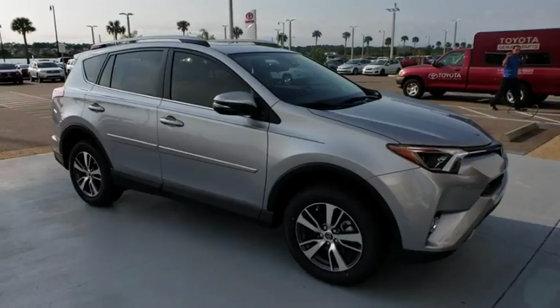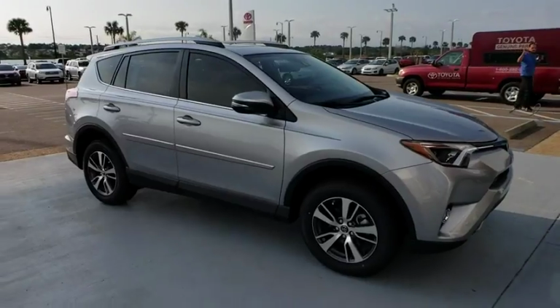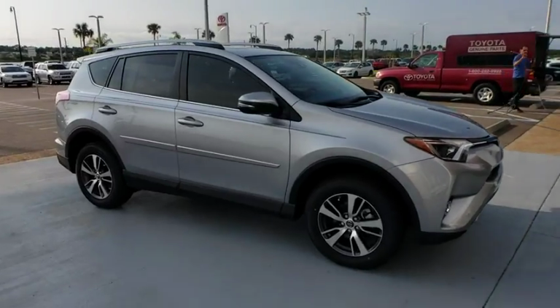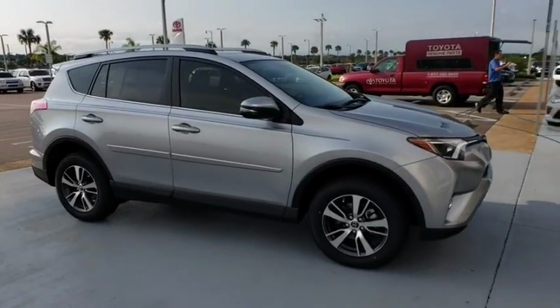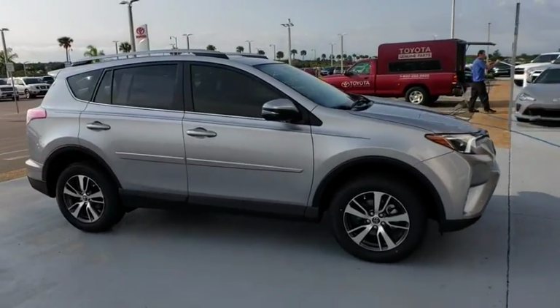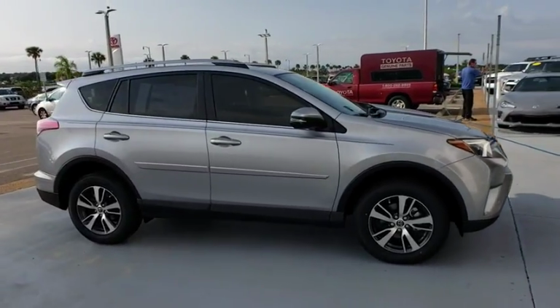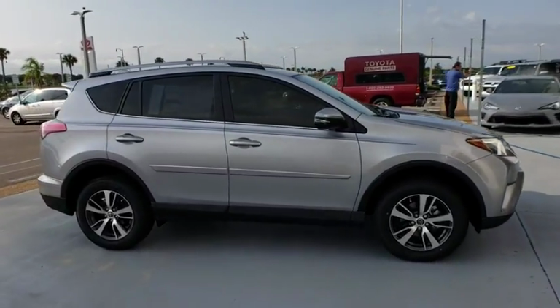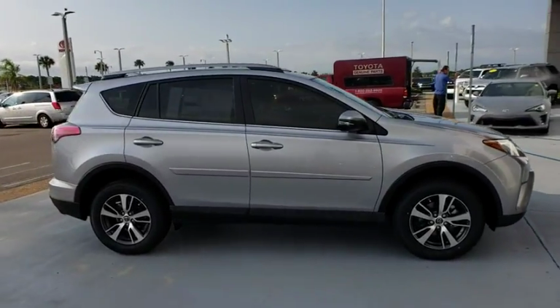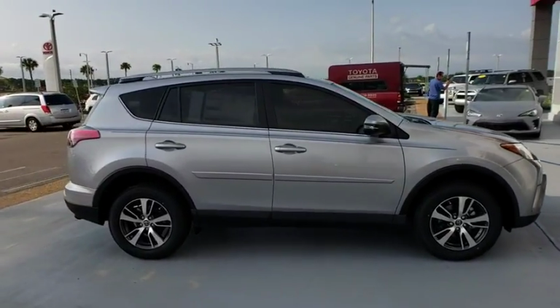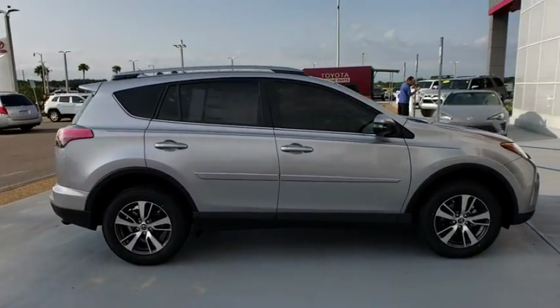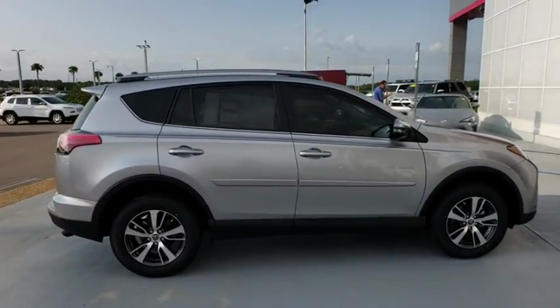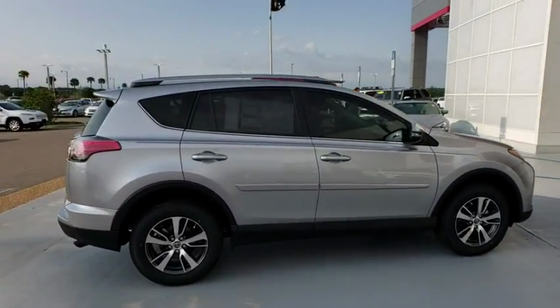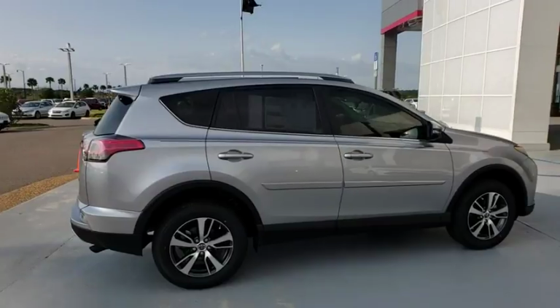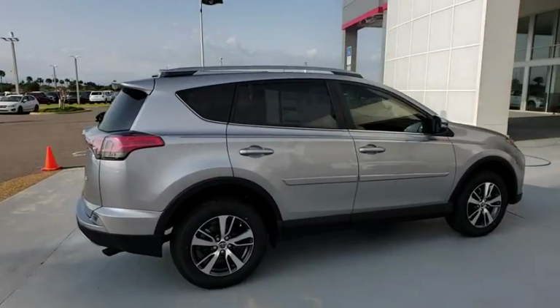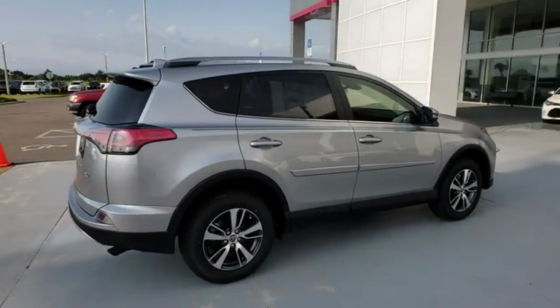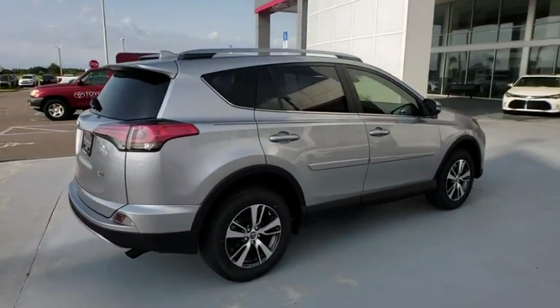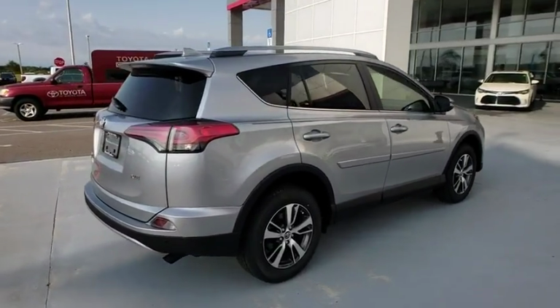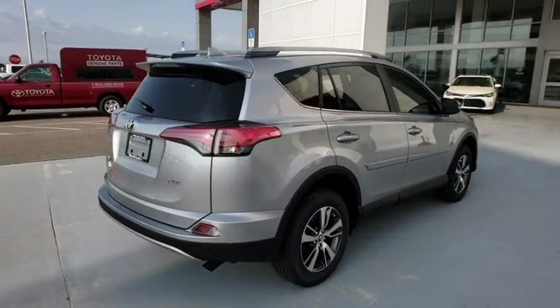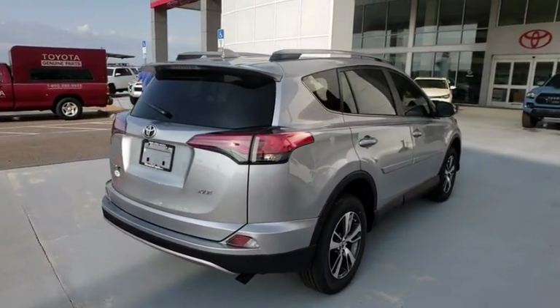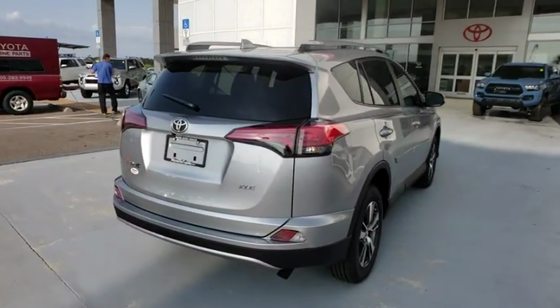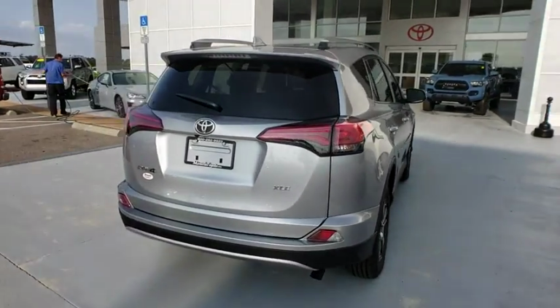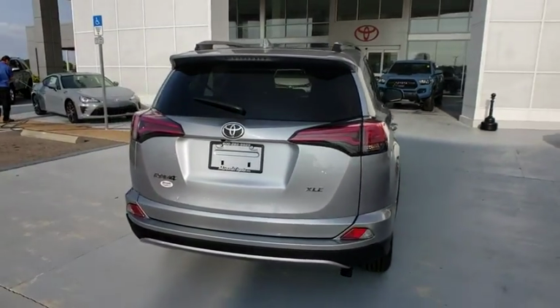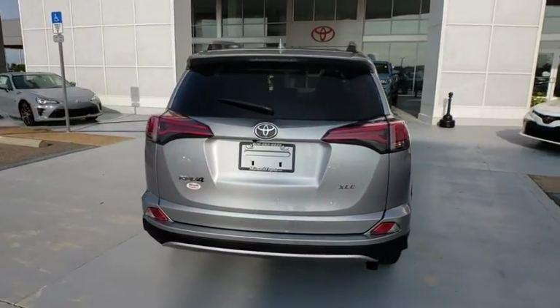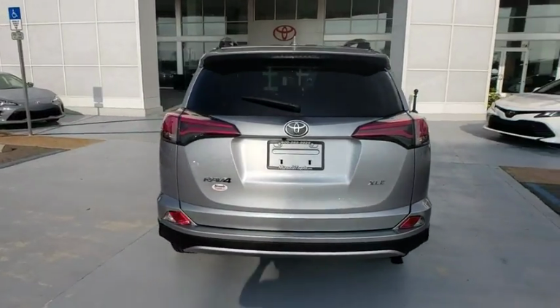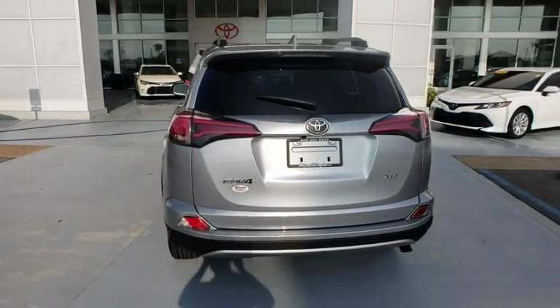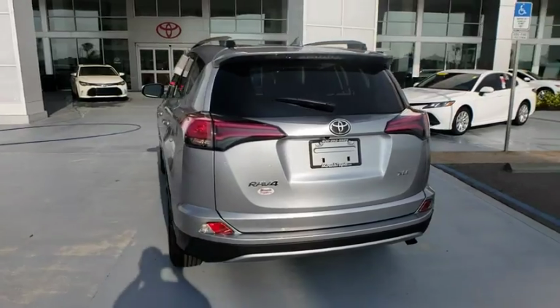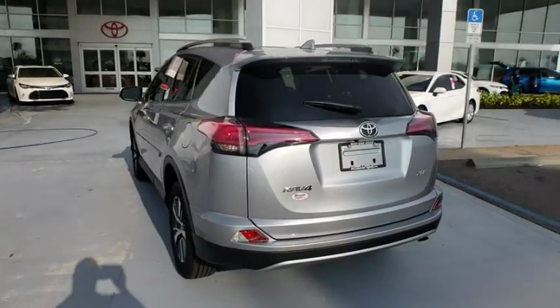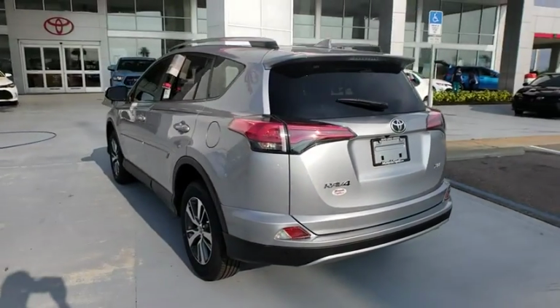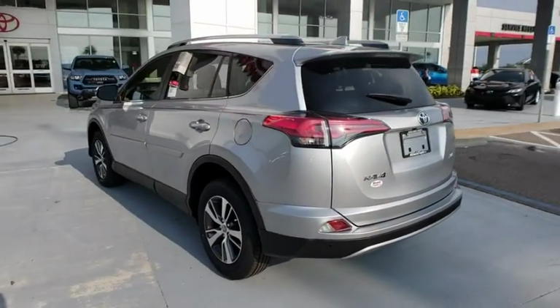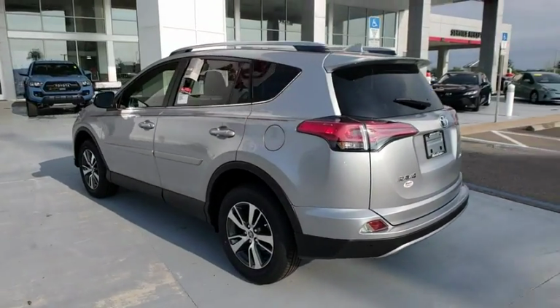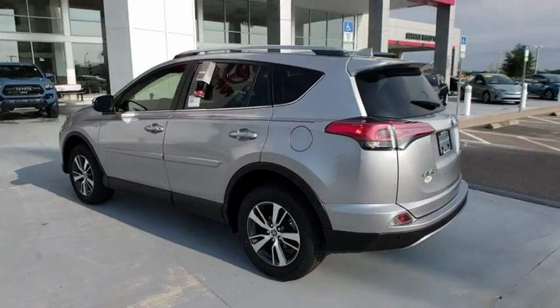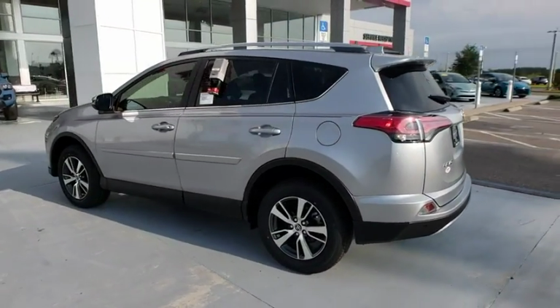The 2018 Toyota RAV4. The RAV4 is one of the most fuel-efficient SUVs in its class. Versatile and efficient, RAV4 mixes the comfort and drivability of a sedan with the benefits of an SUV.